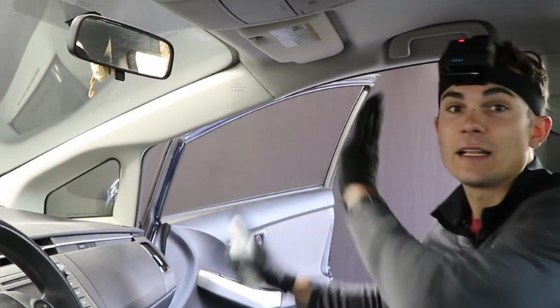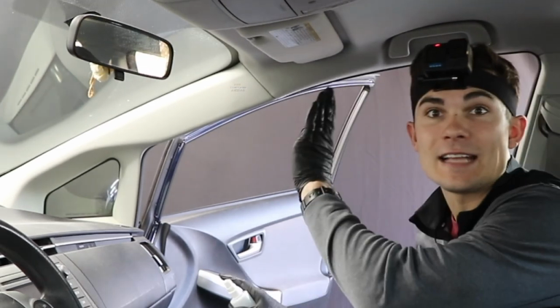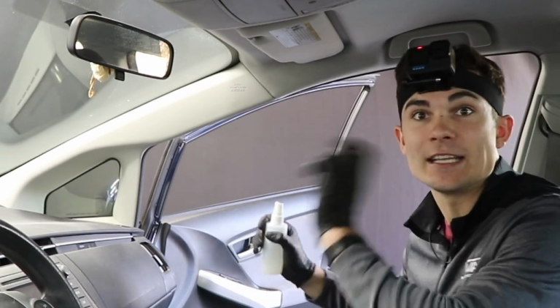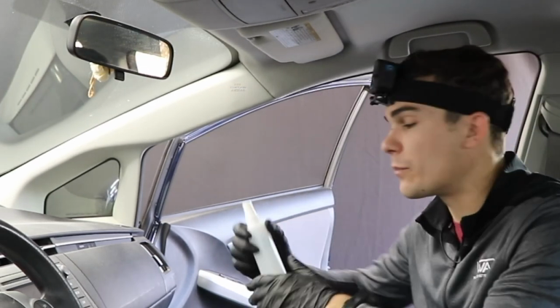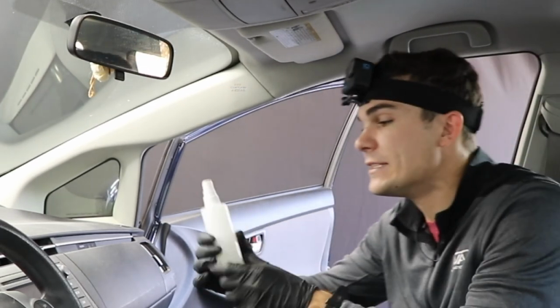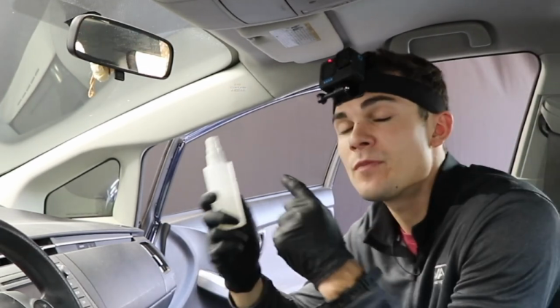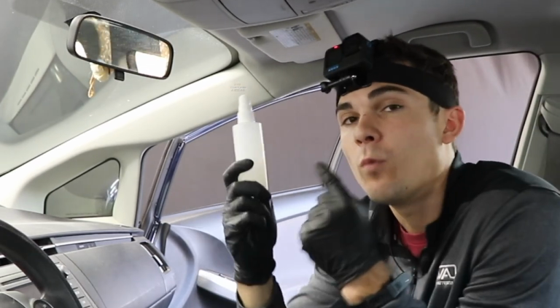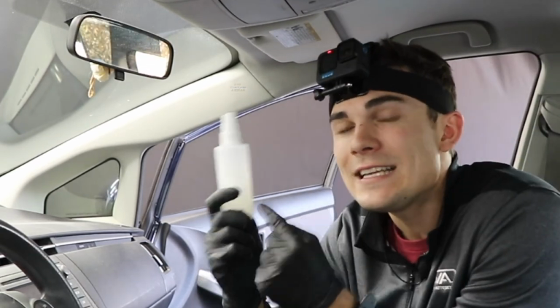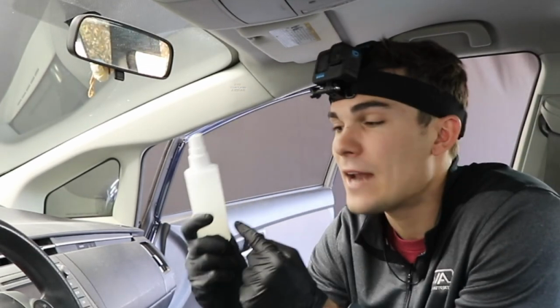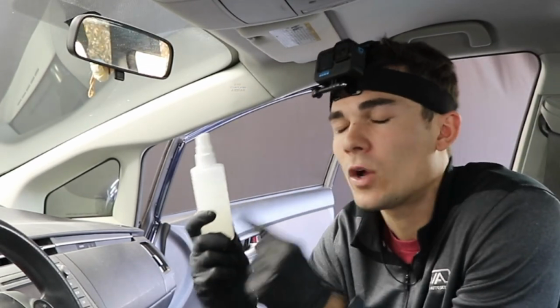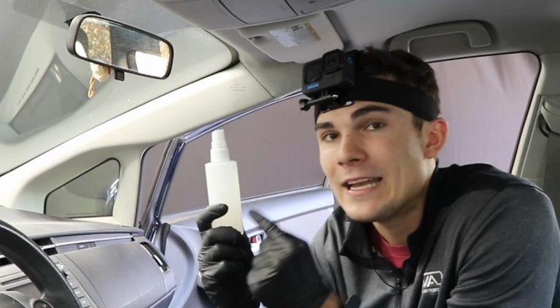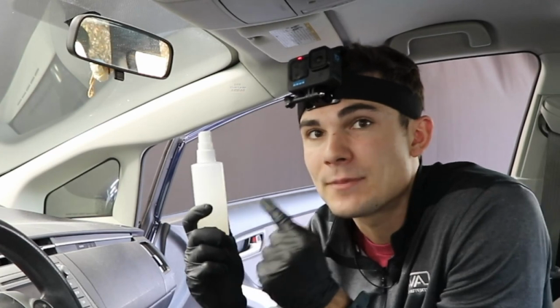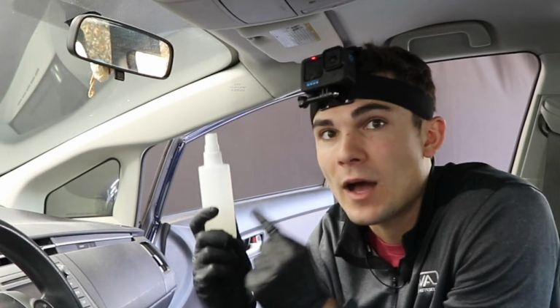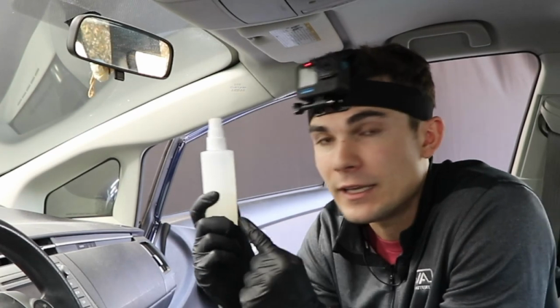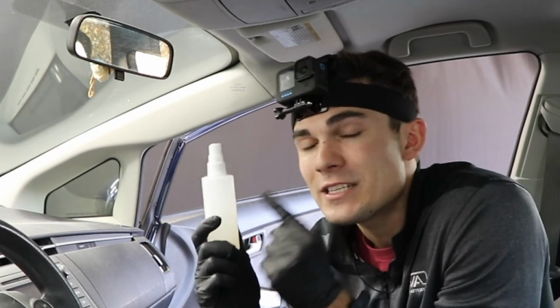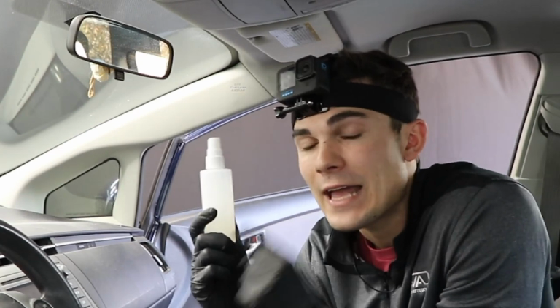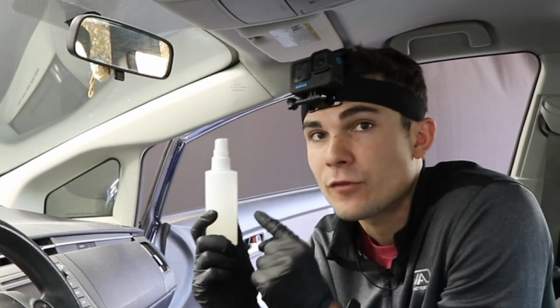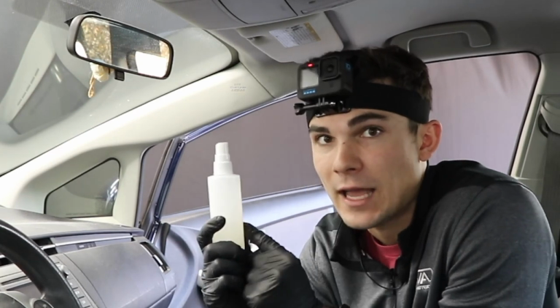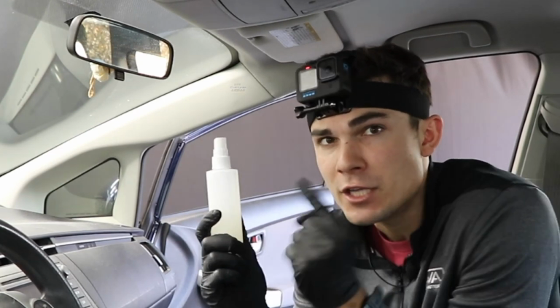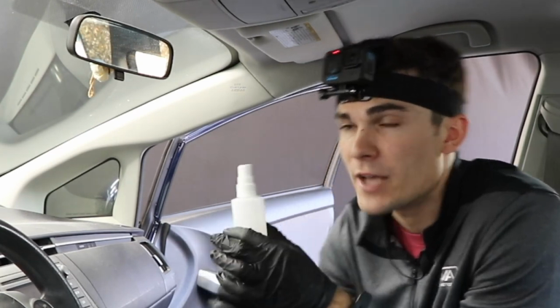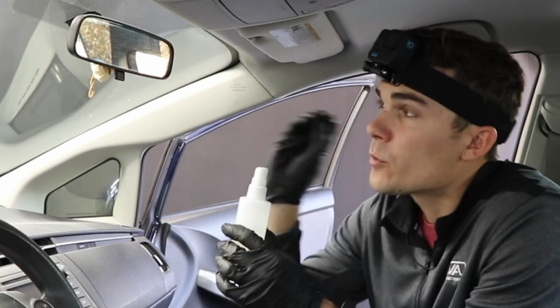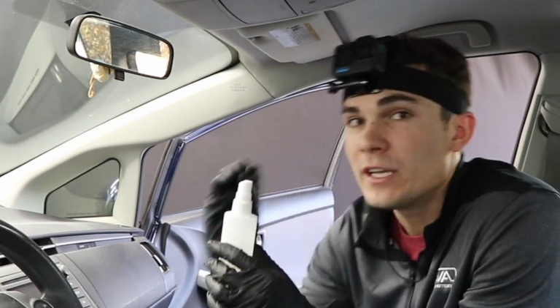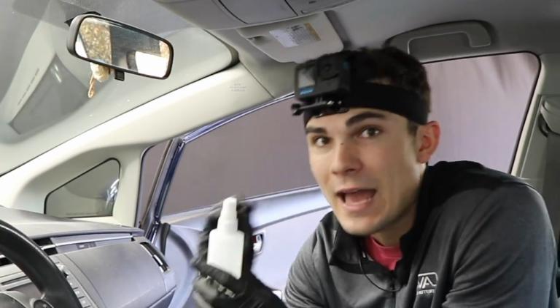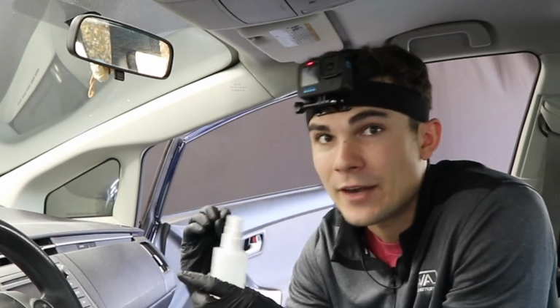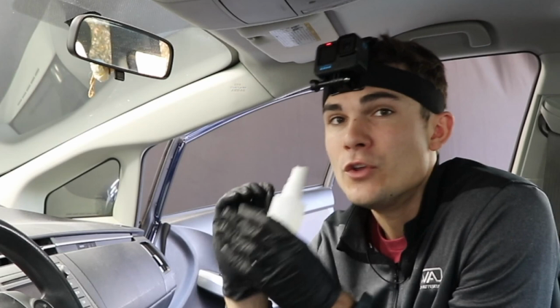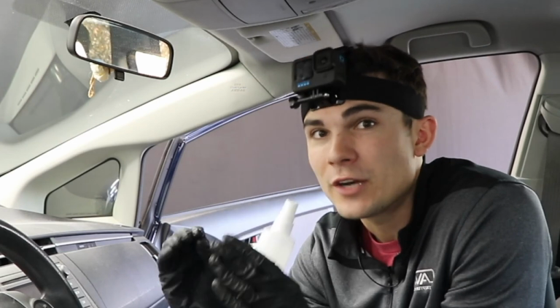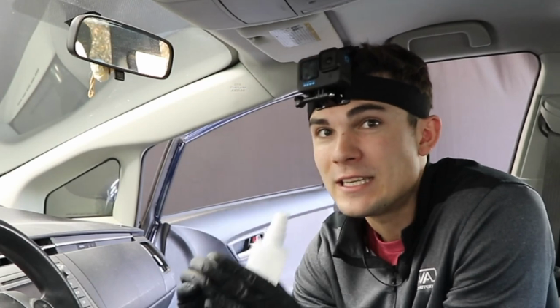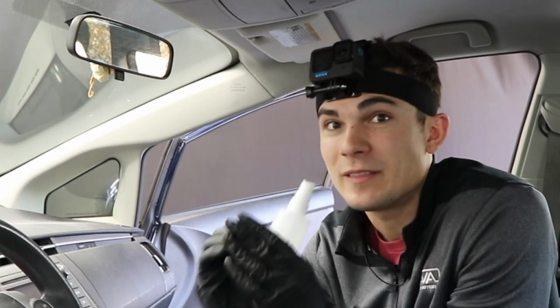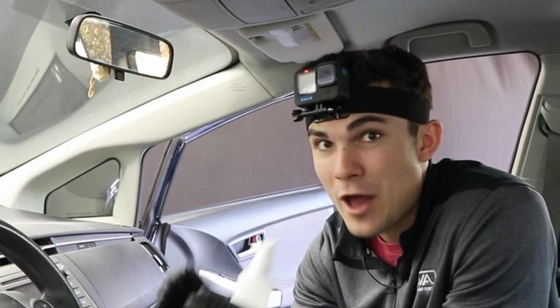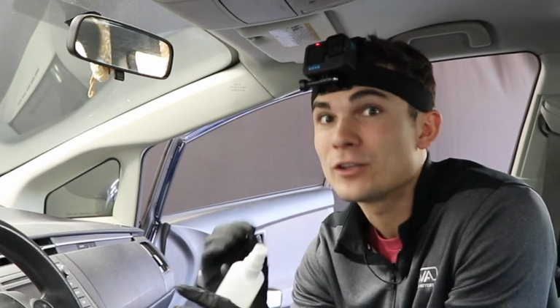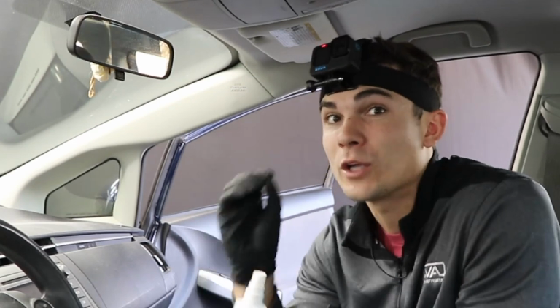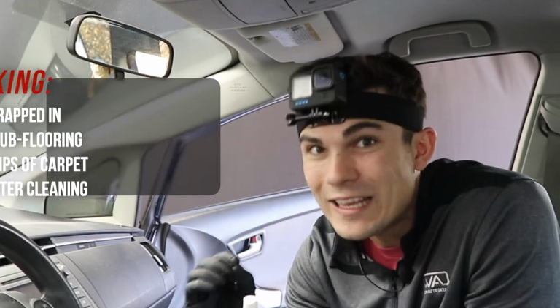What's inside this bottle is called N-Cap Spot Clean. The reason I like this for headliners is because when you're dealing with headliner you are generally dealing with a phenomenon called wicking.